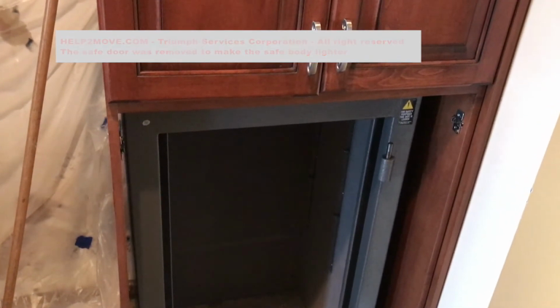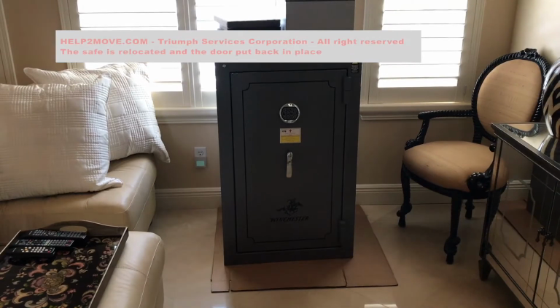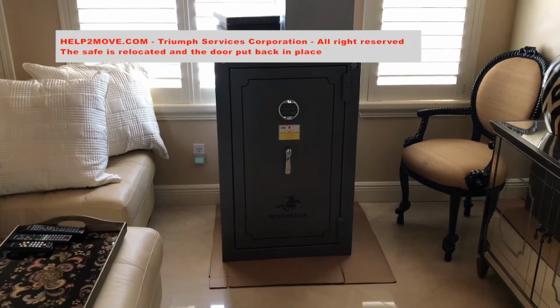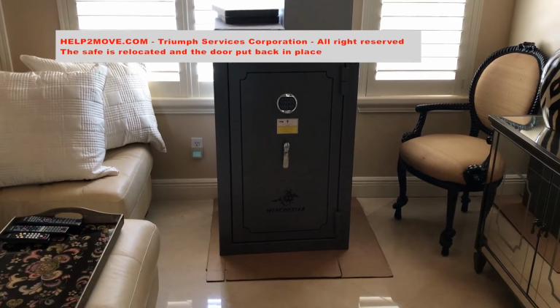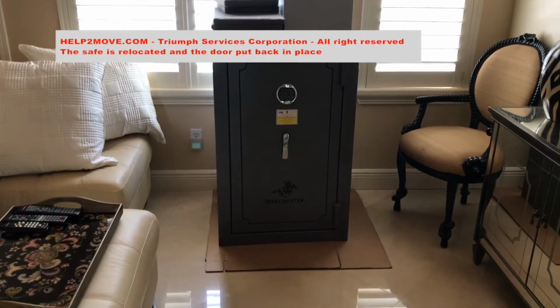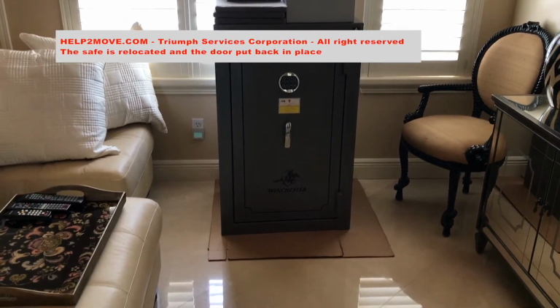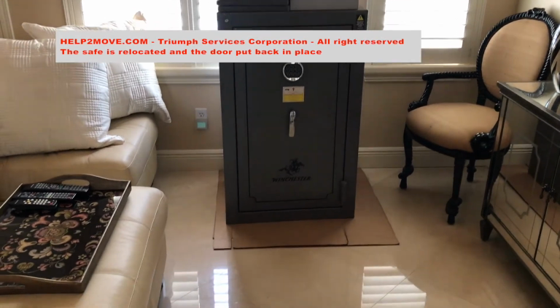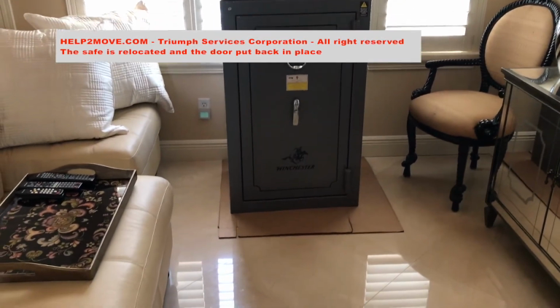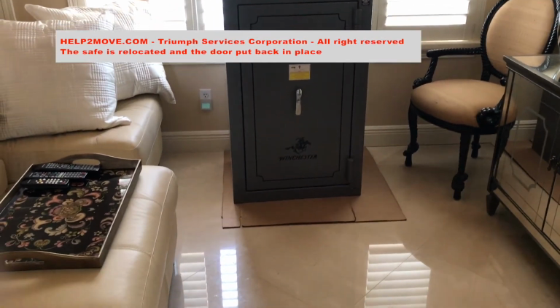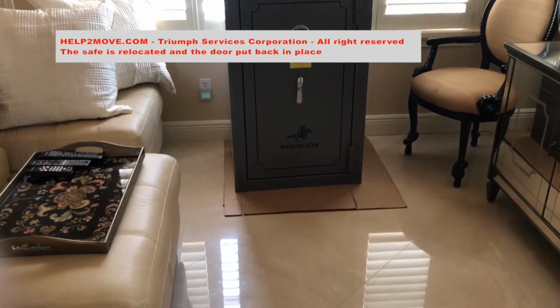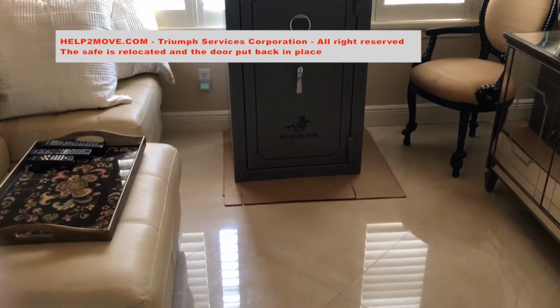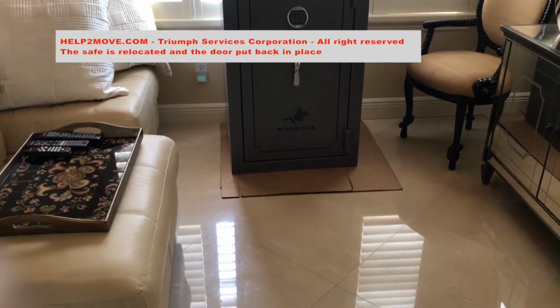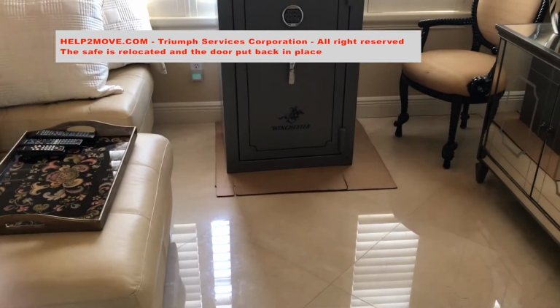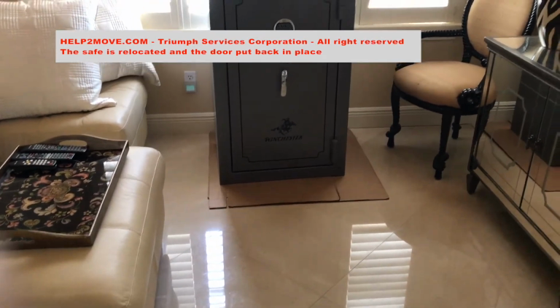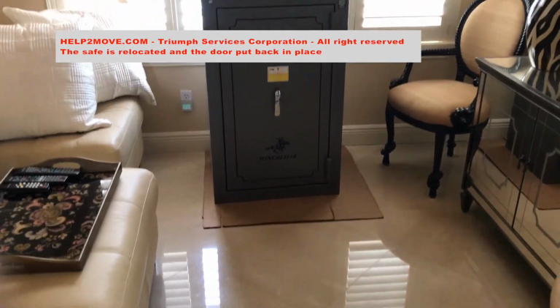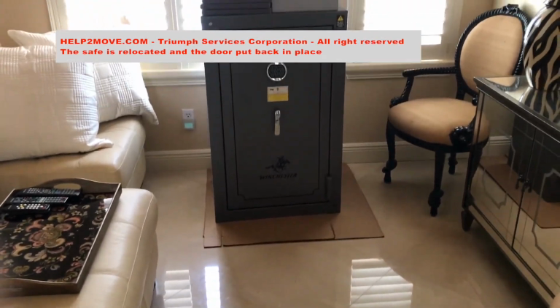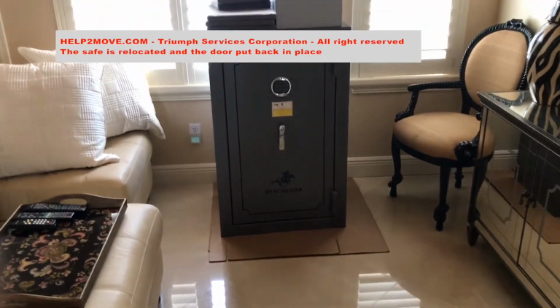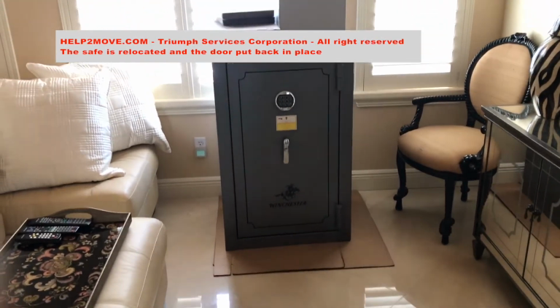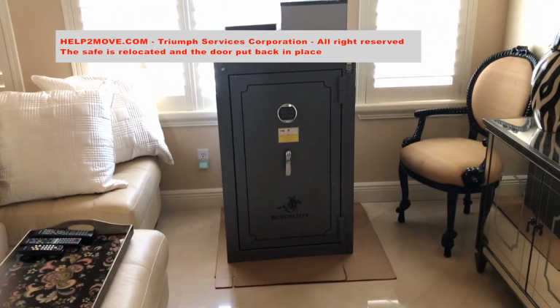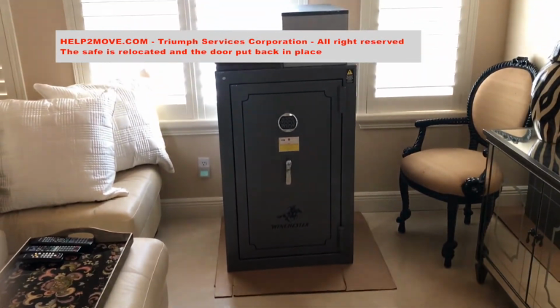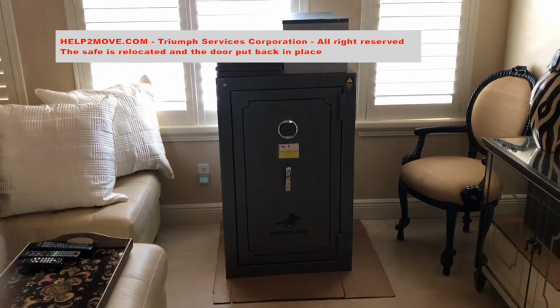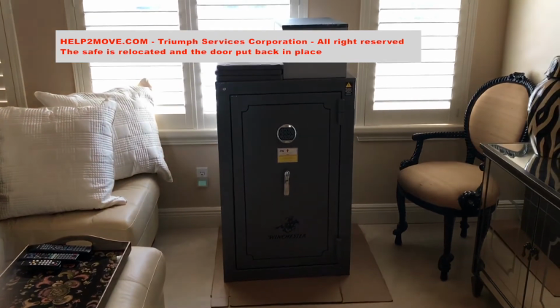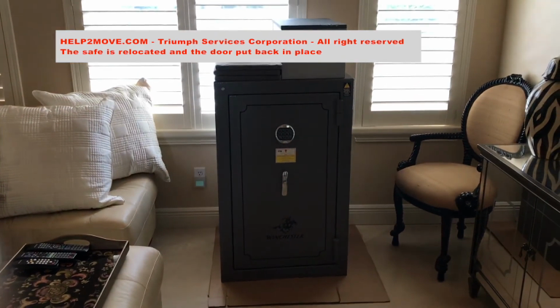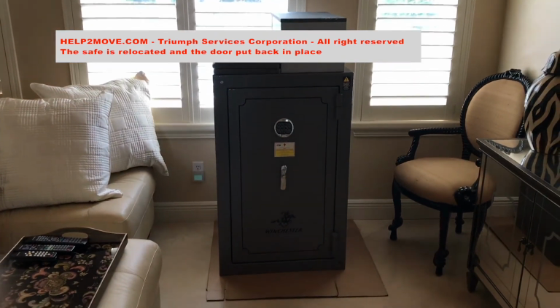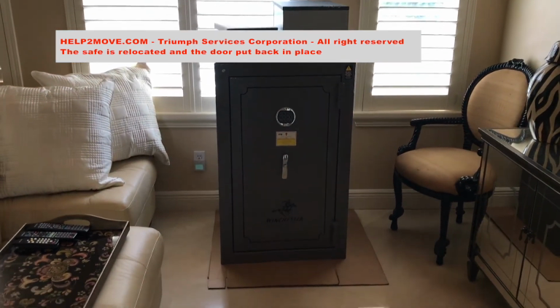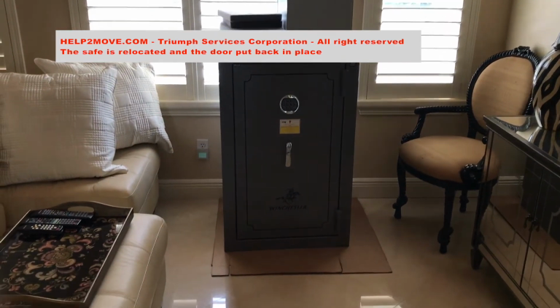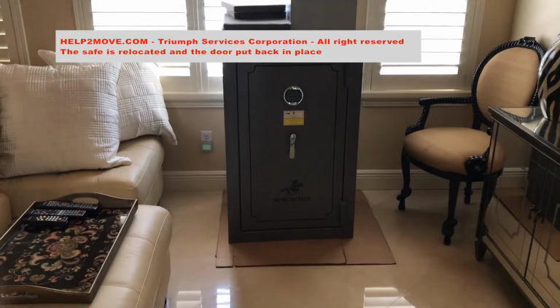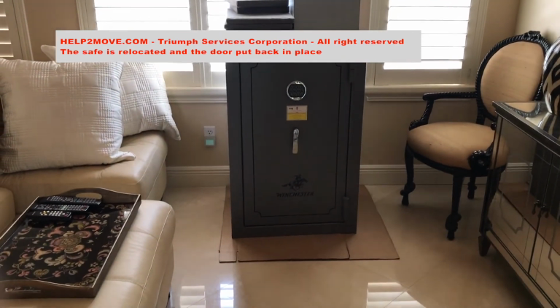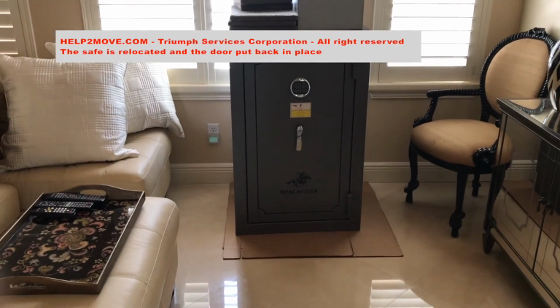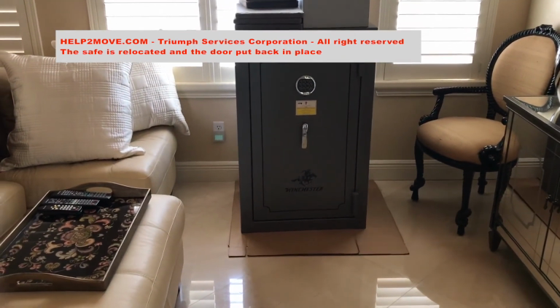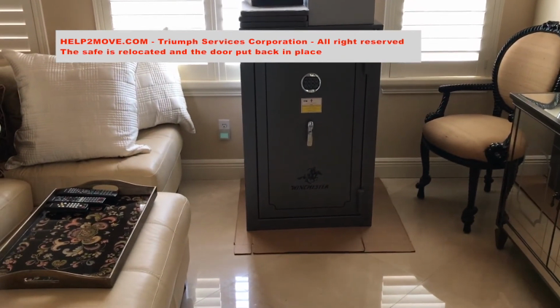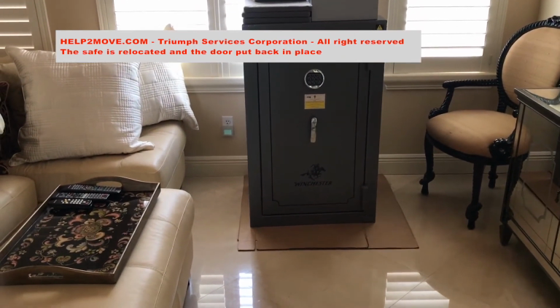Next, we put the door back on the safe and seat it by the window until the restoration work is over.